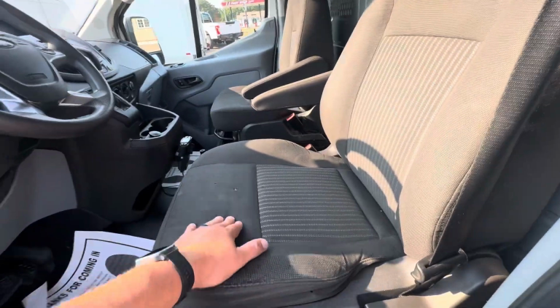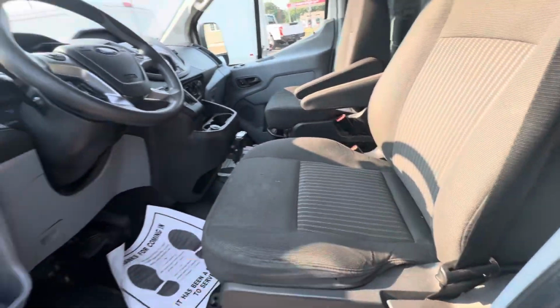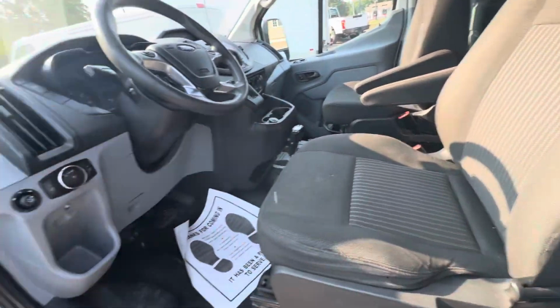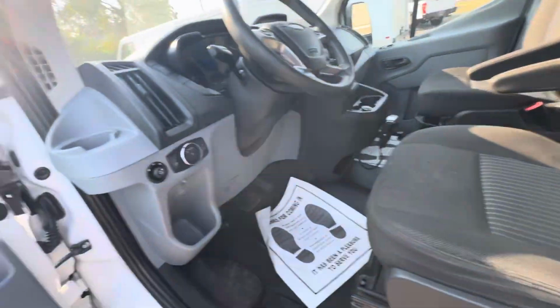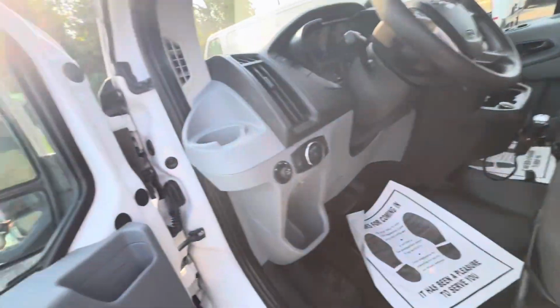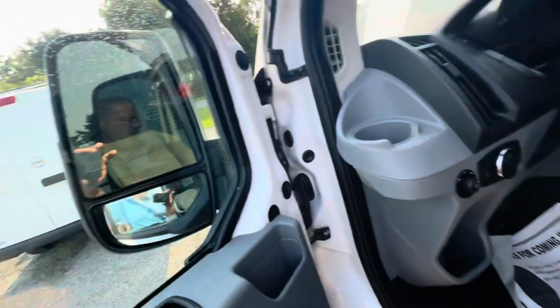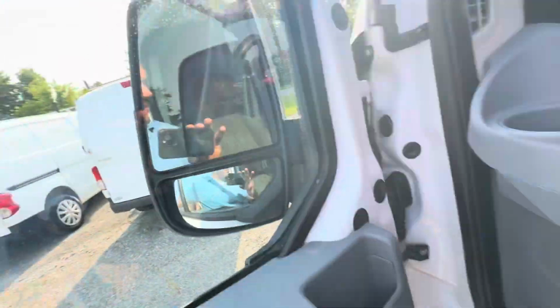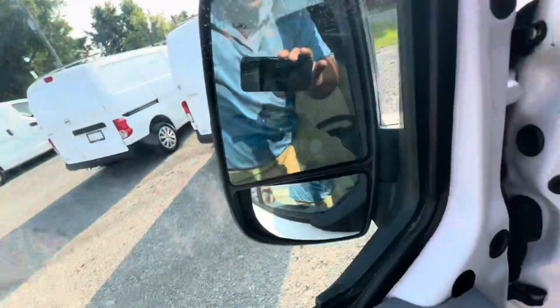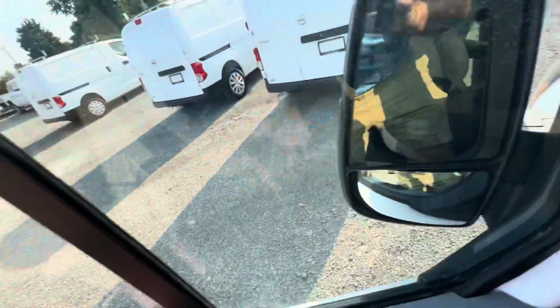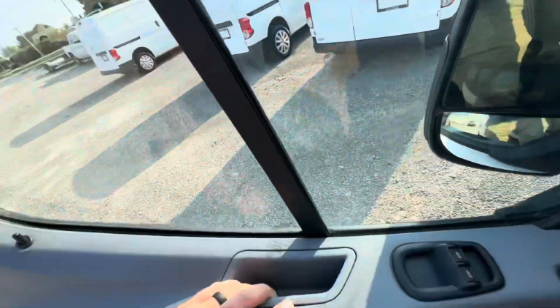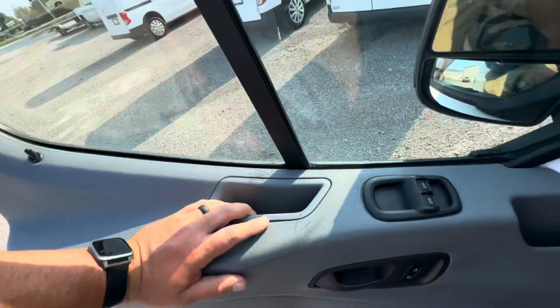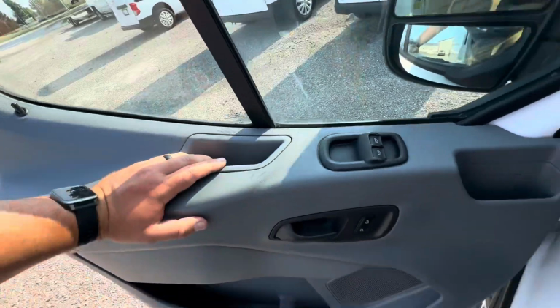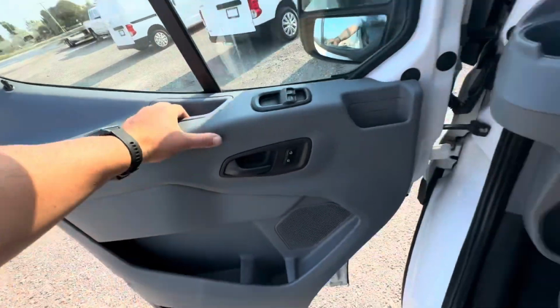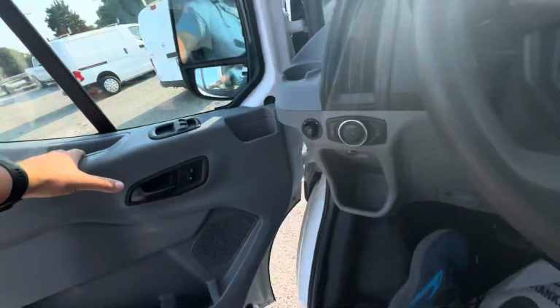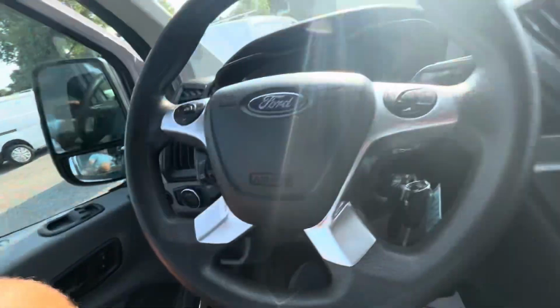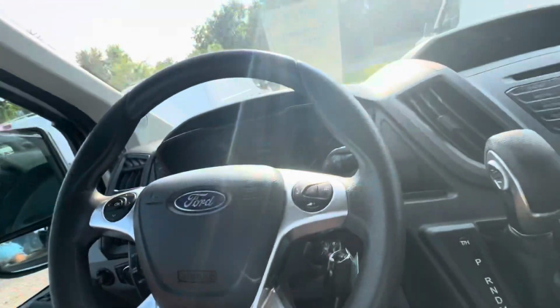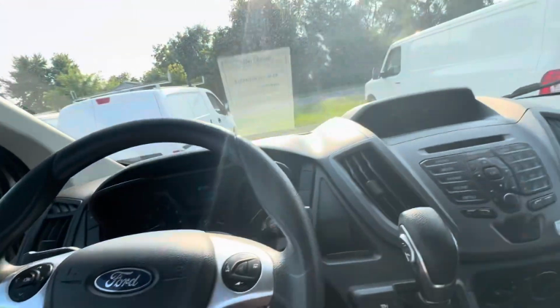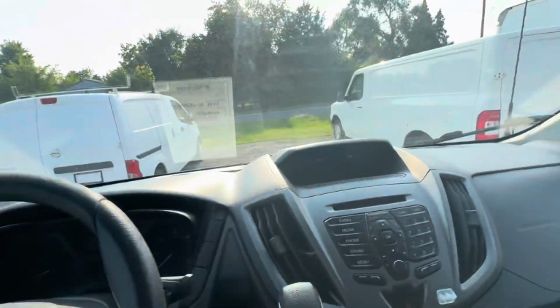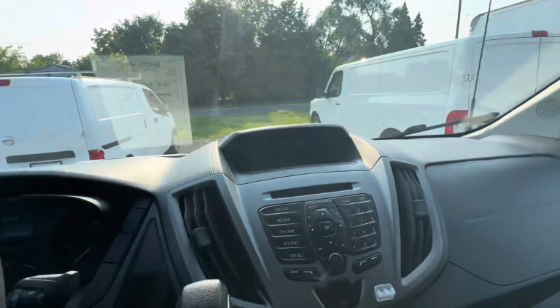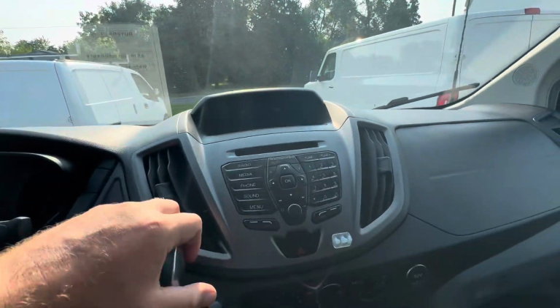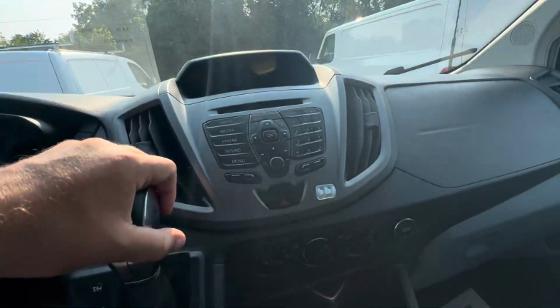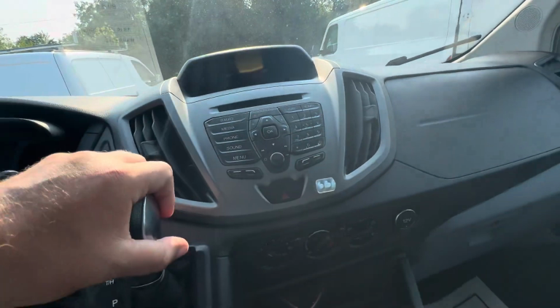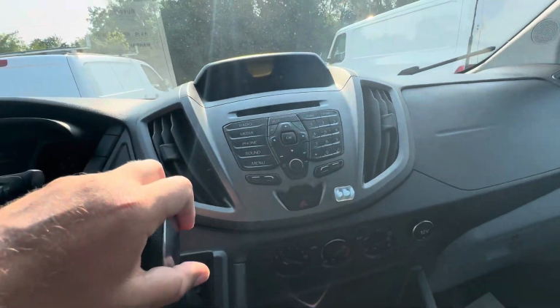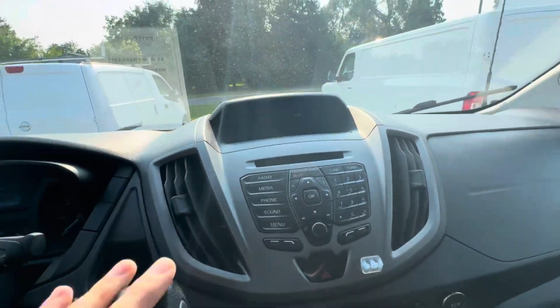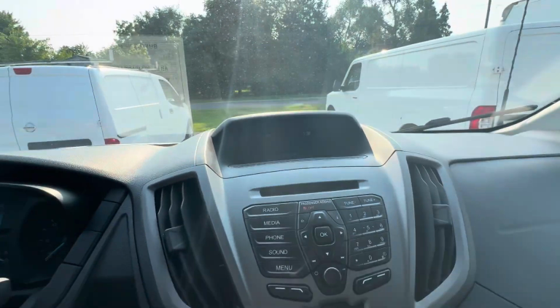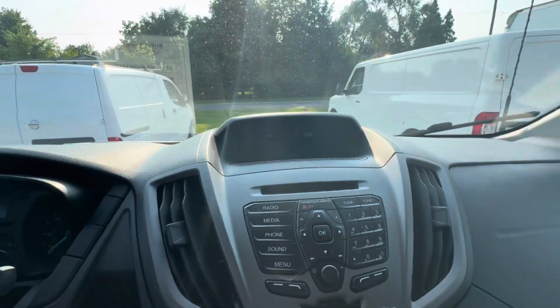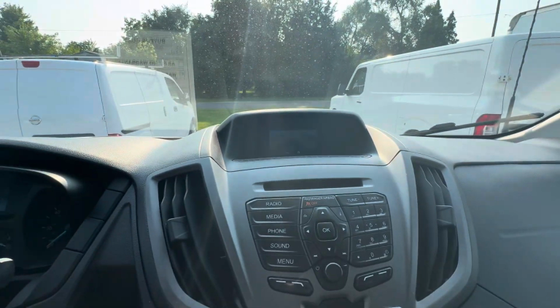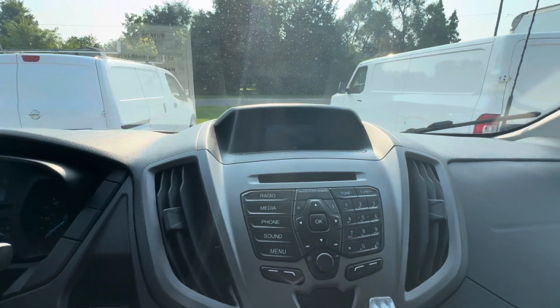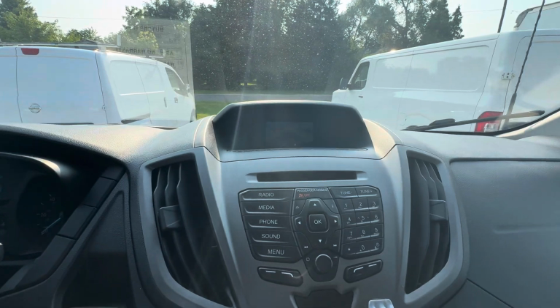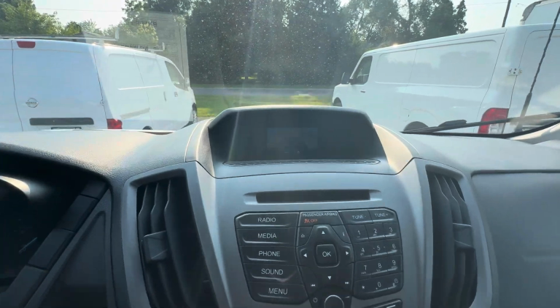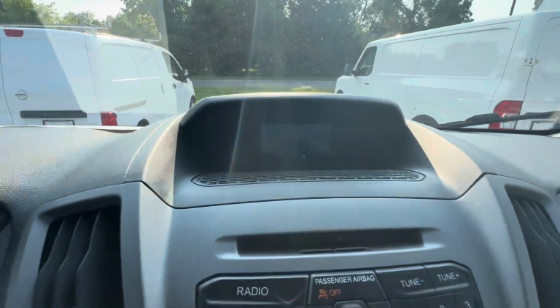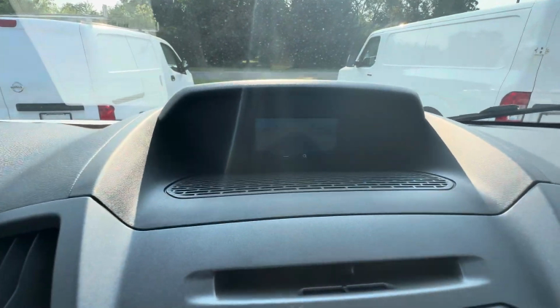A lot of times what we see with these work vans is people have a screwdriver or pliers in their pocket or something like that. Because like I said, I don't smell any smoke smell or anything like that.